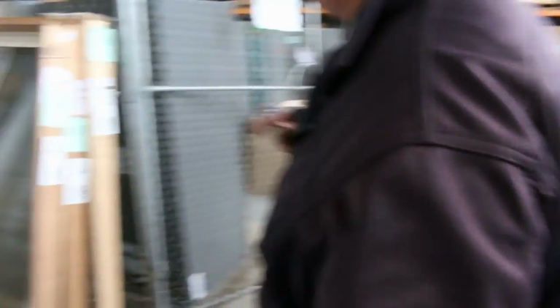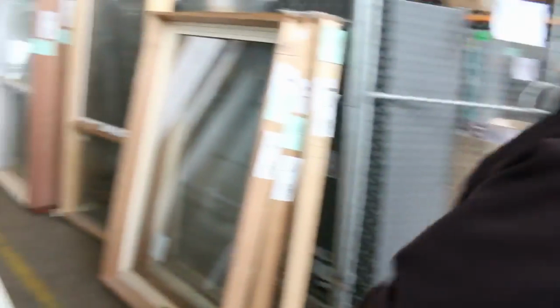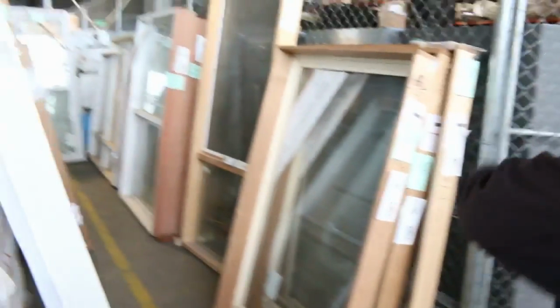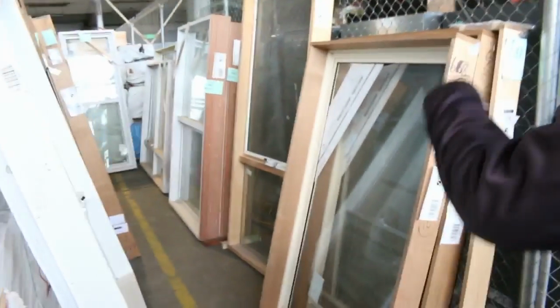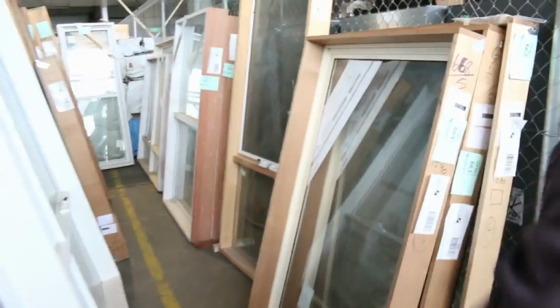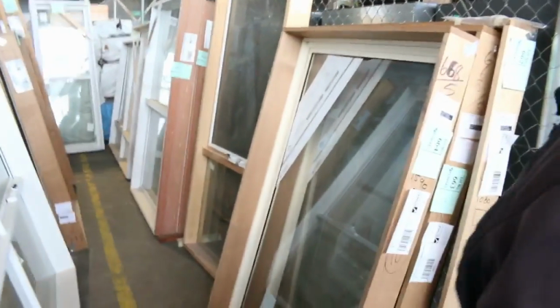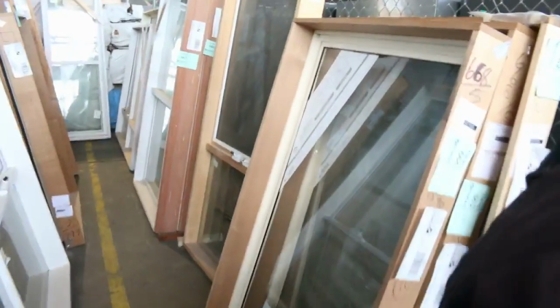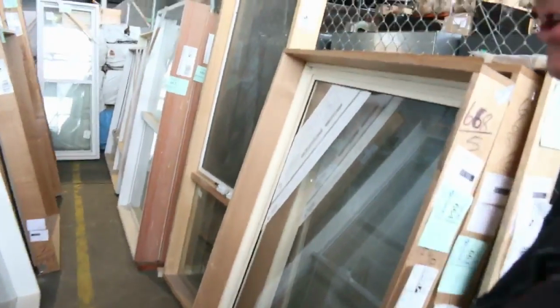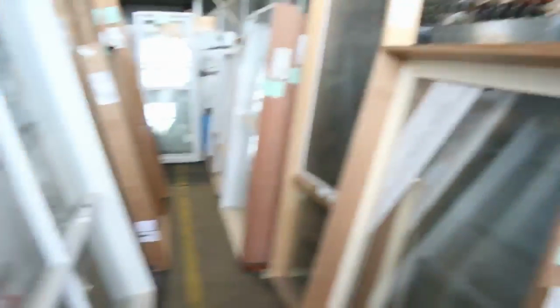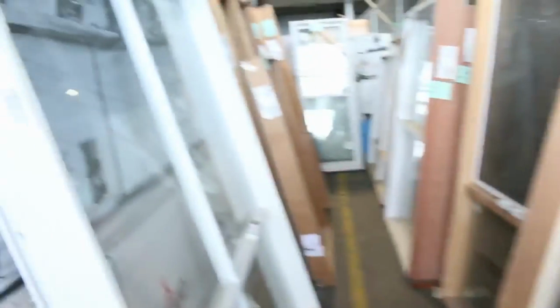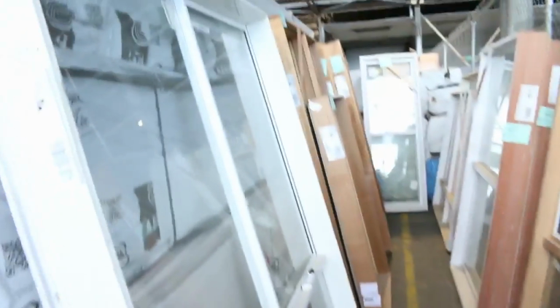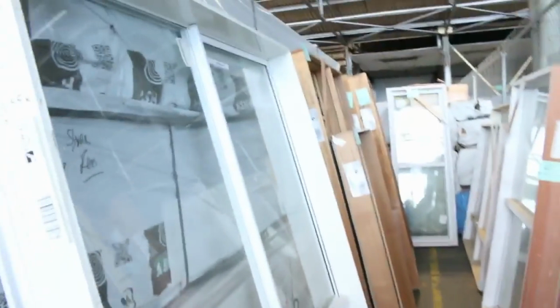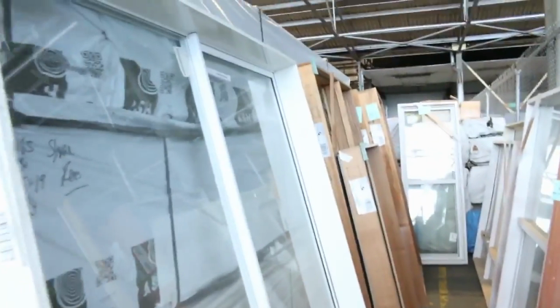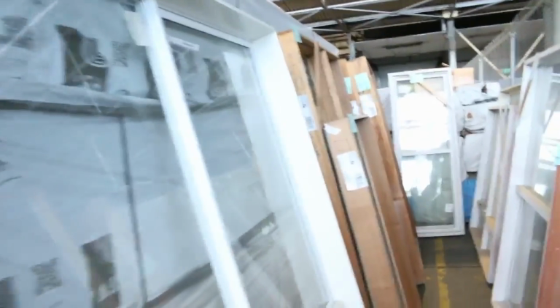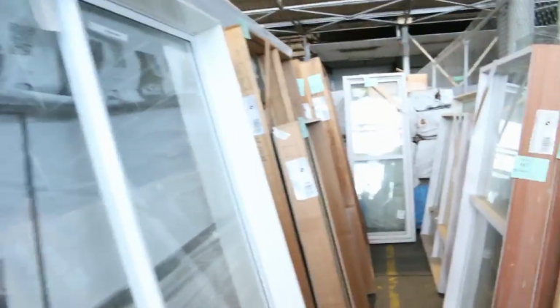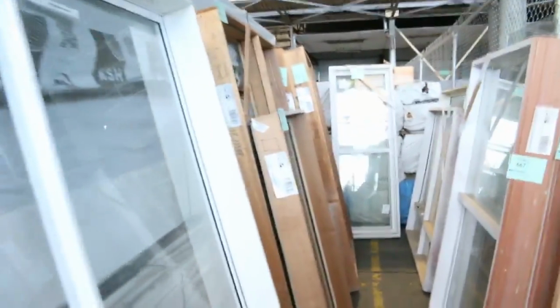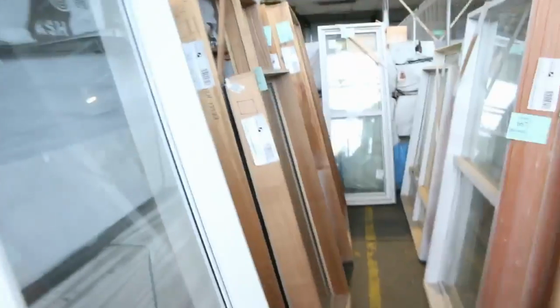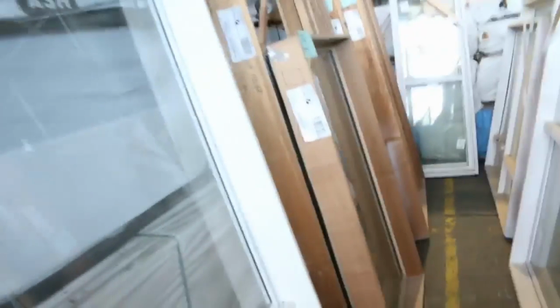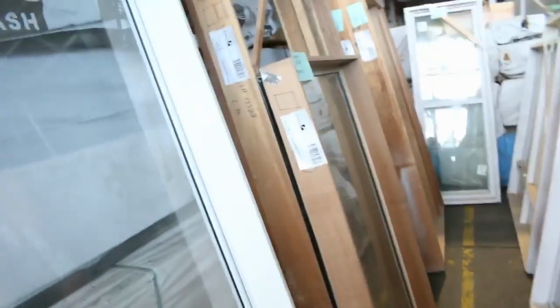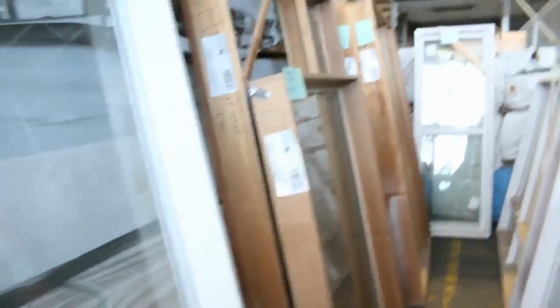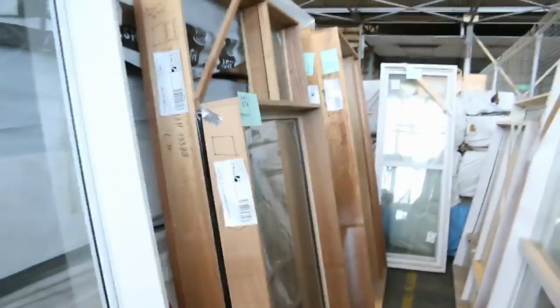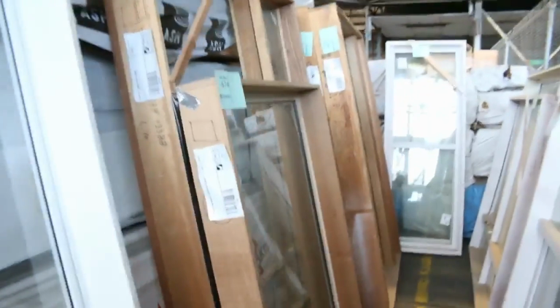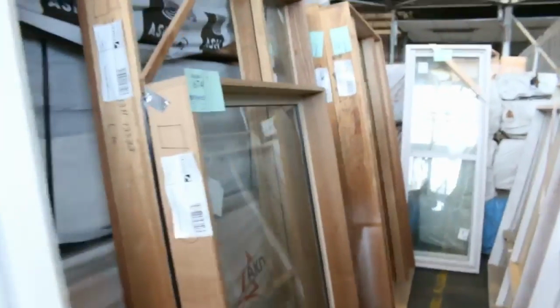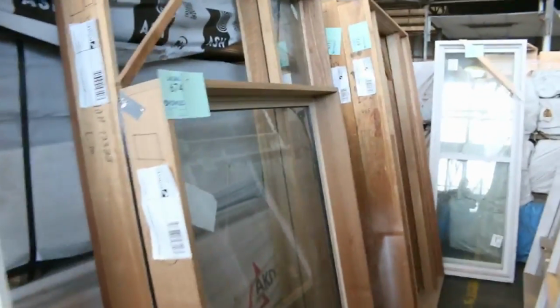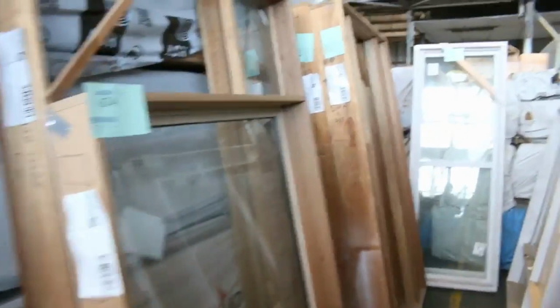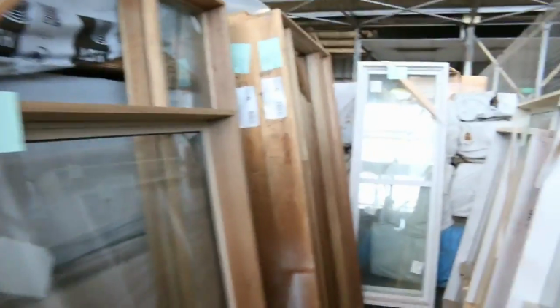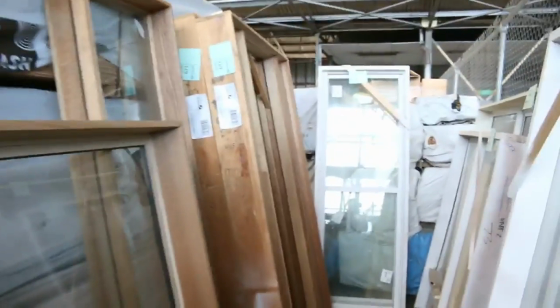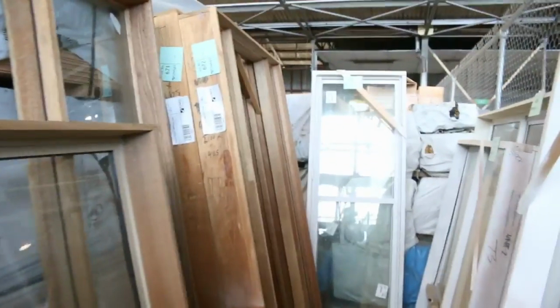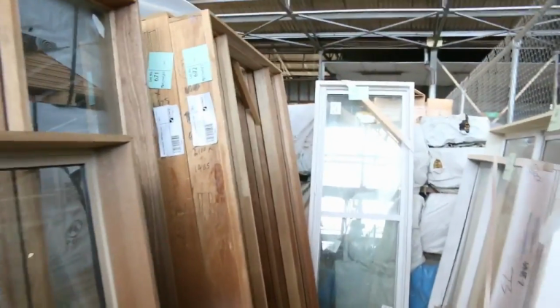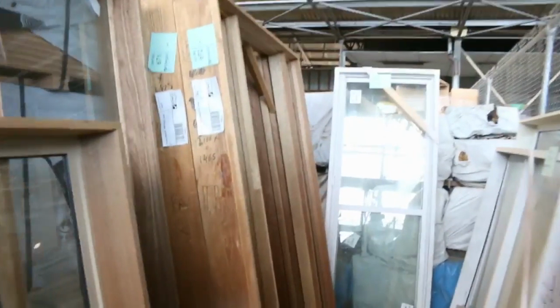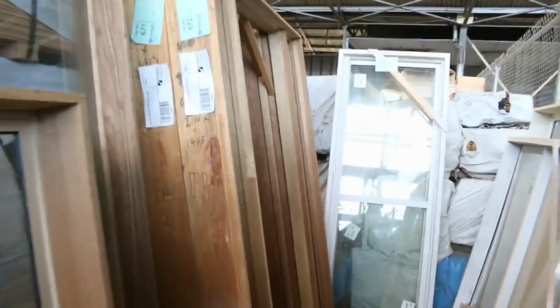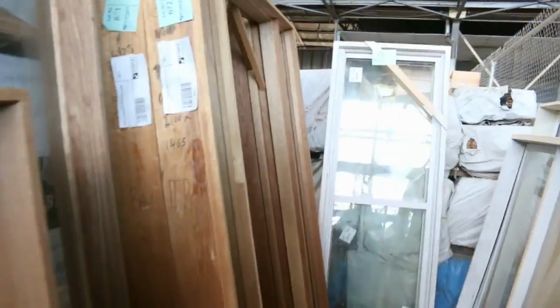Have a look at these windows — just absolutely sensational, they're everywhere. There is plenty of them to go around tomorrow. So a fantastic timber auction we have for you tomorrow.